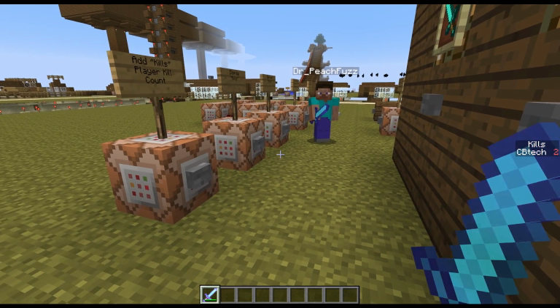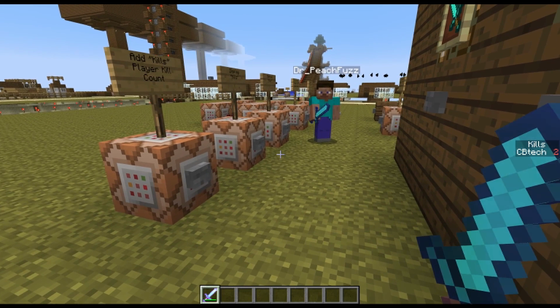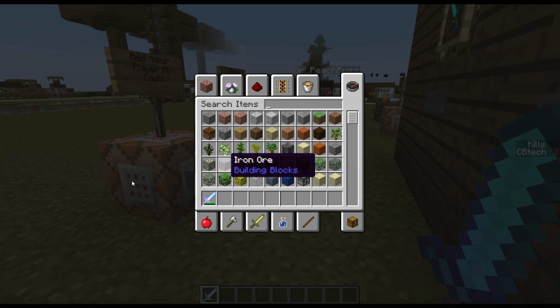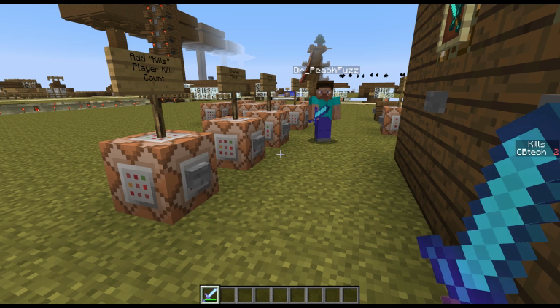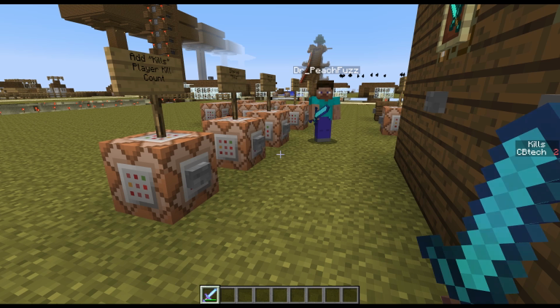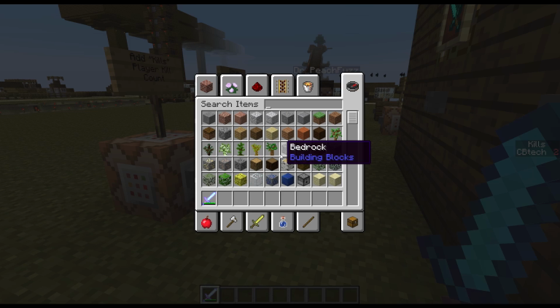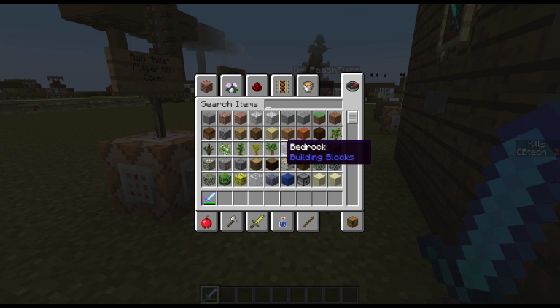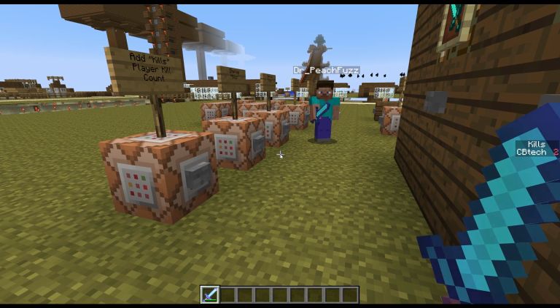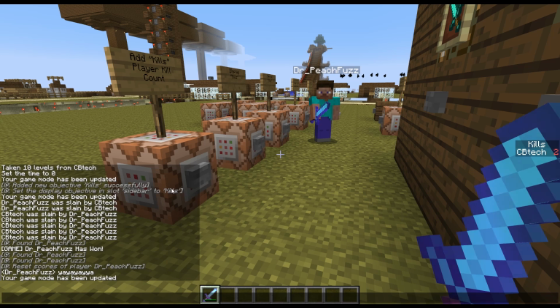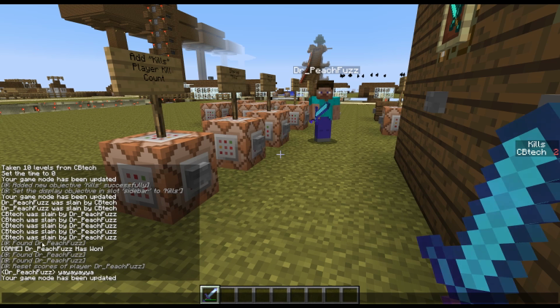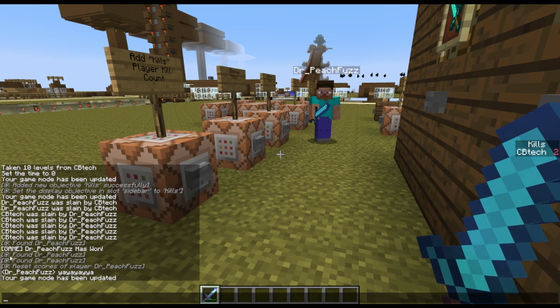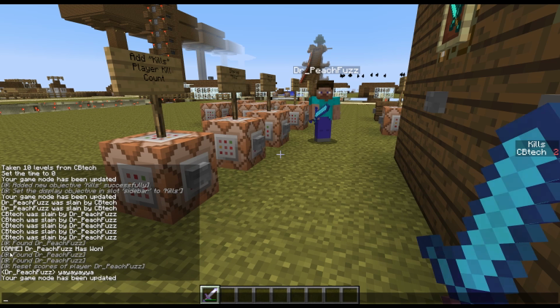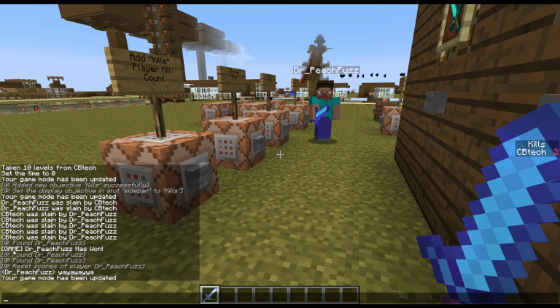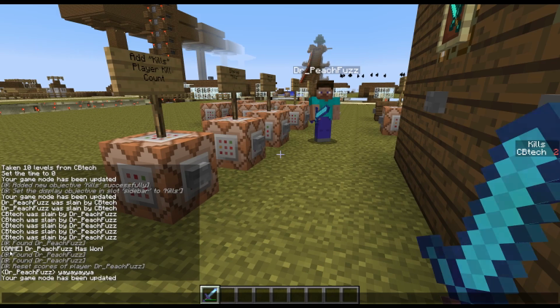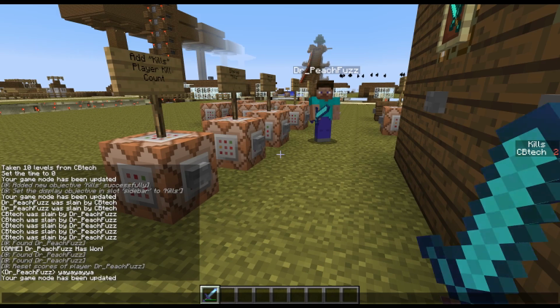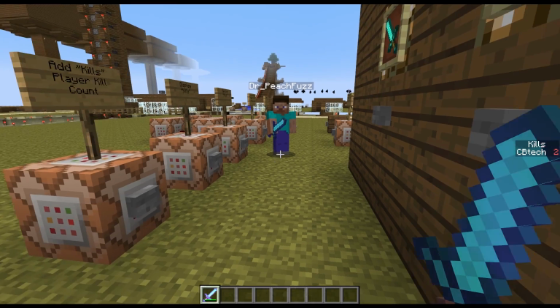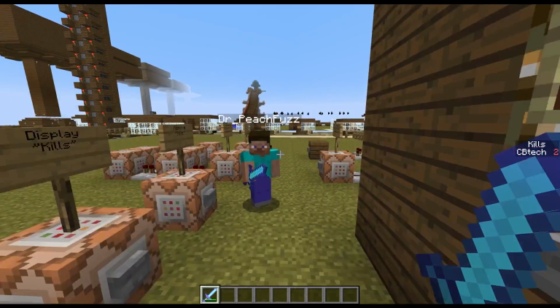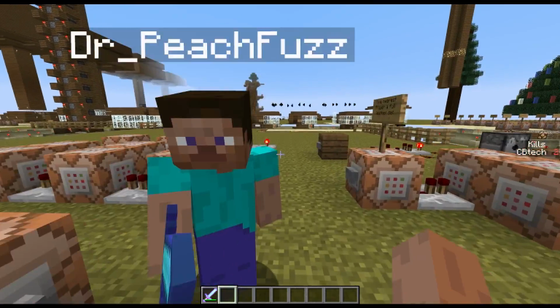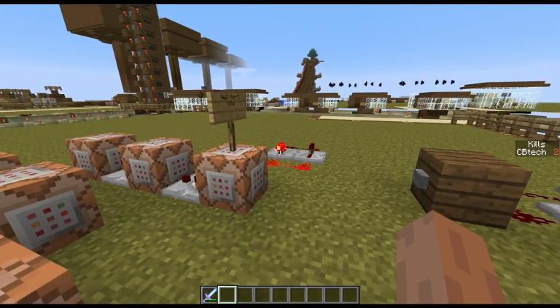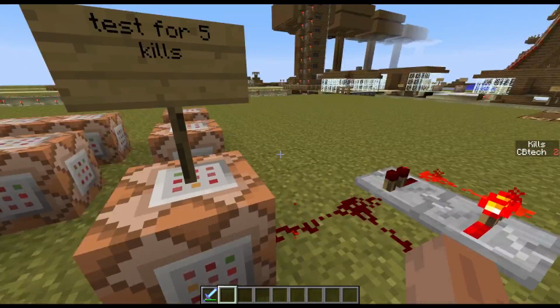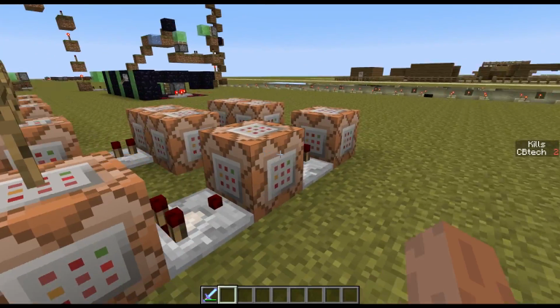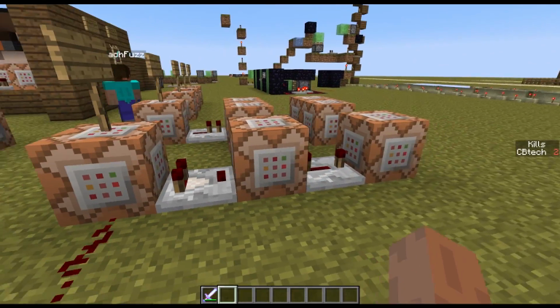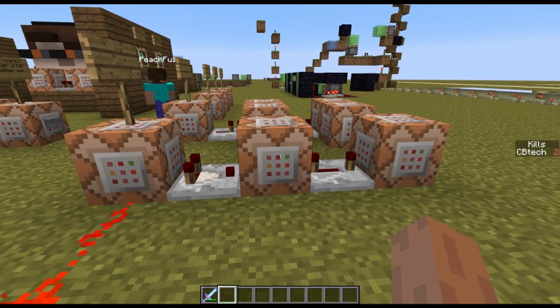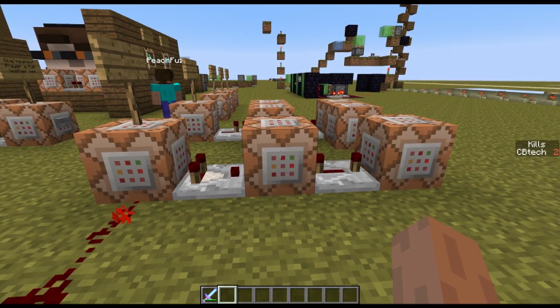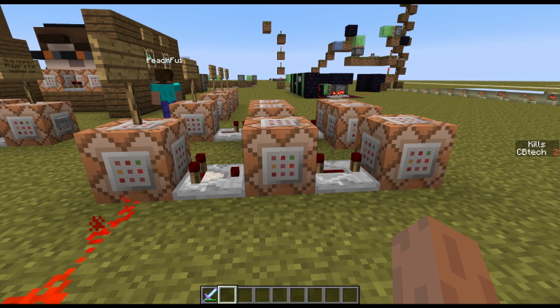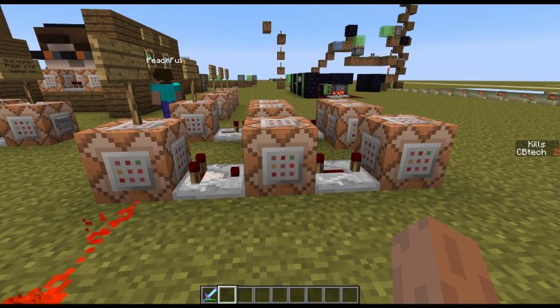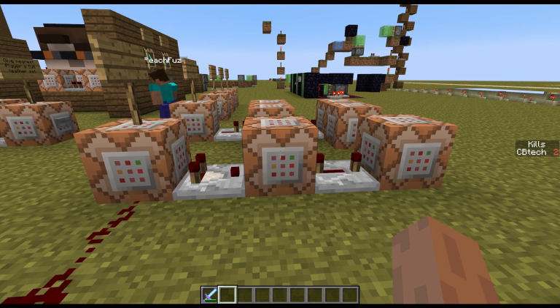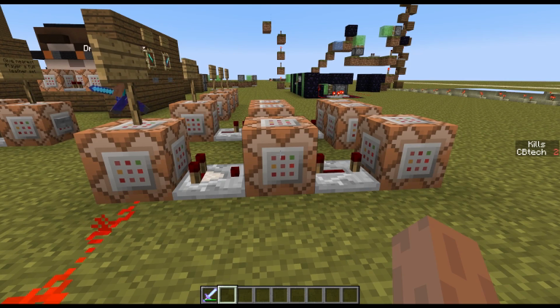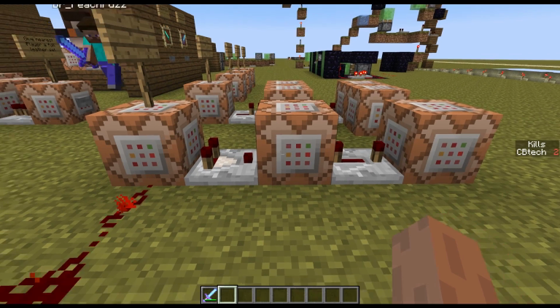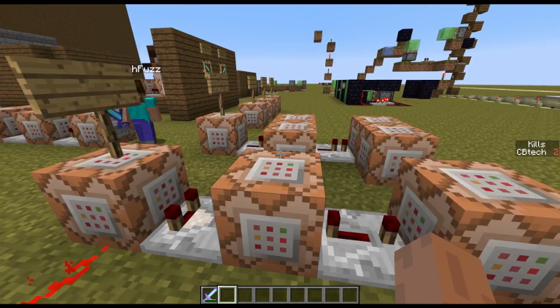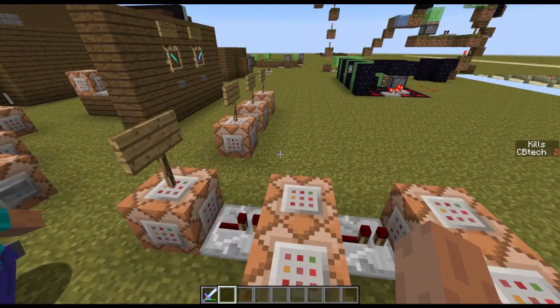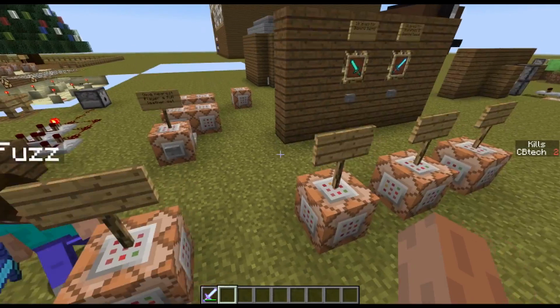If I go into the chat, you can see that it says Dr. Peachfuzz has 1, and it reset the score of Dr. Peachfuzz. It says 'game' — the reason it says game is just because I renamed this command block in an anvil to game. So you can see how that works.